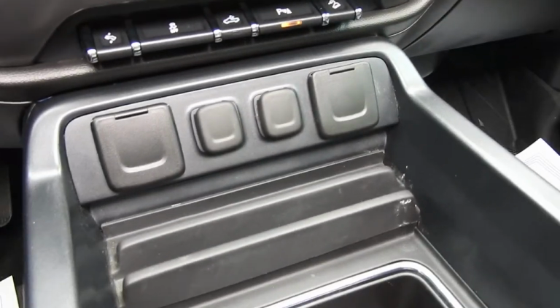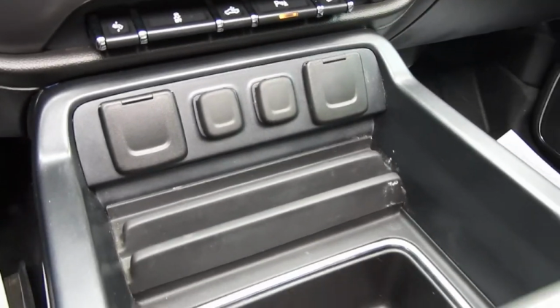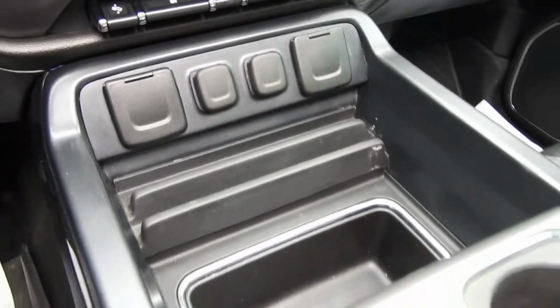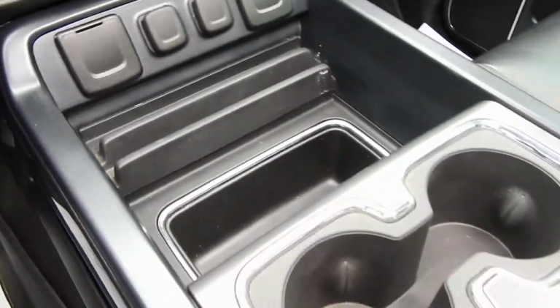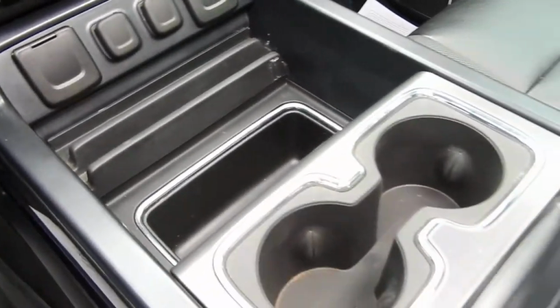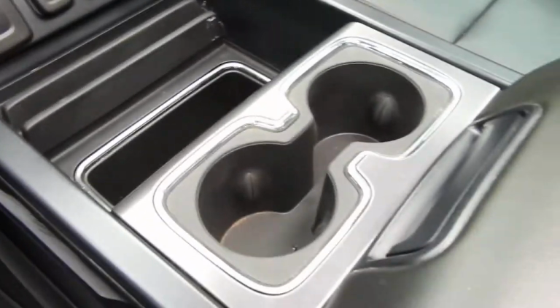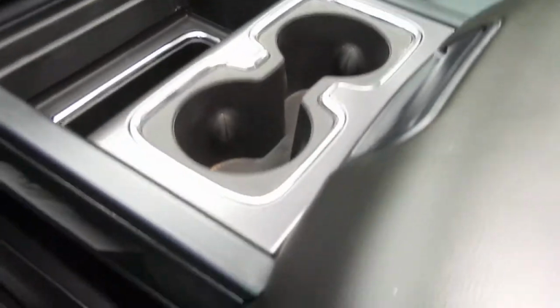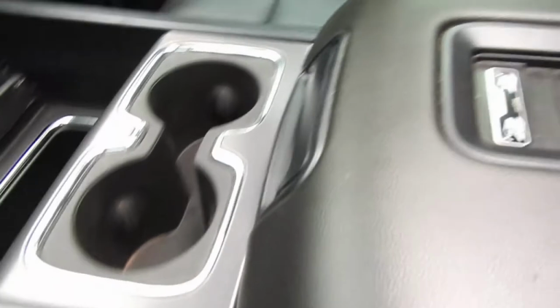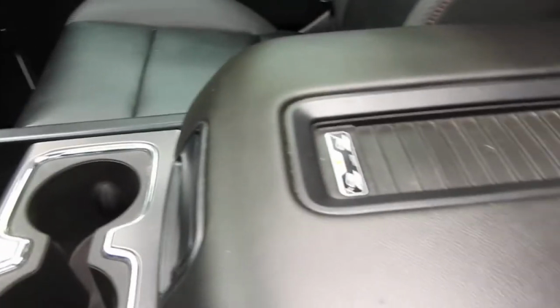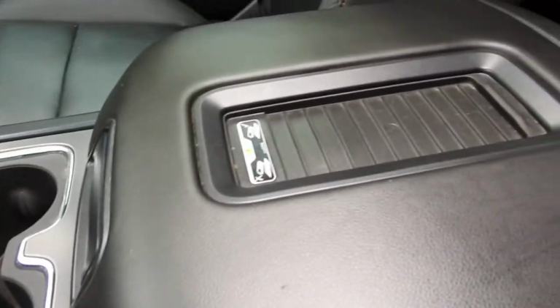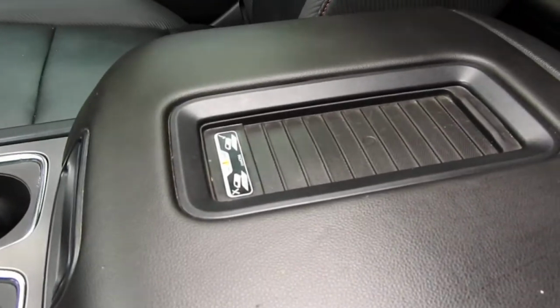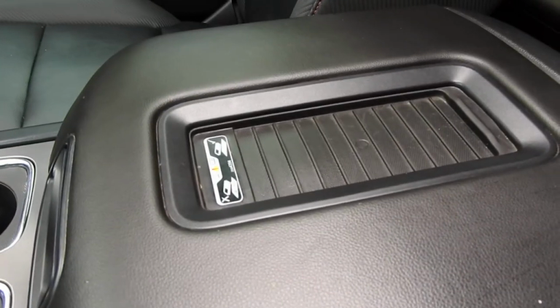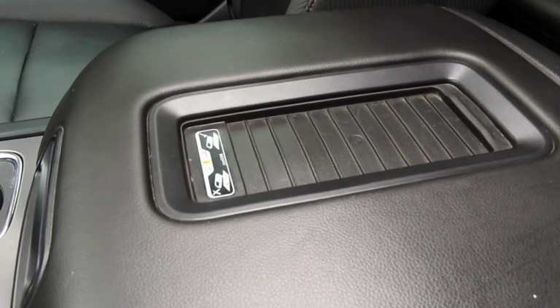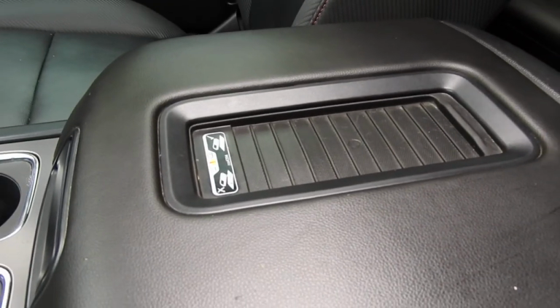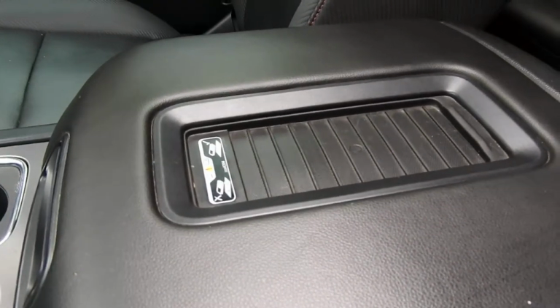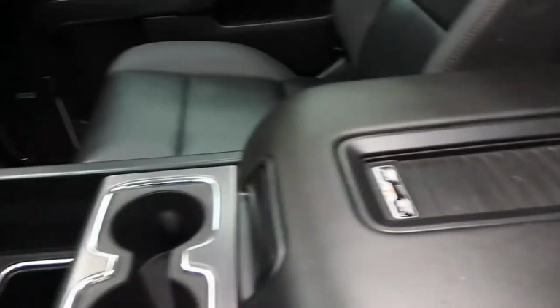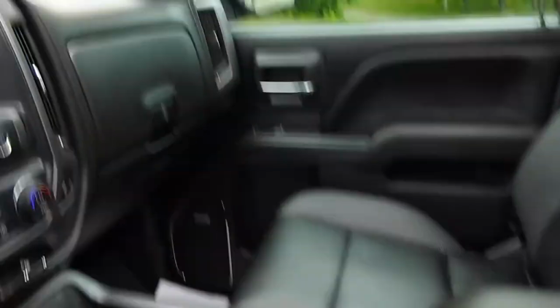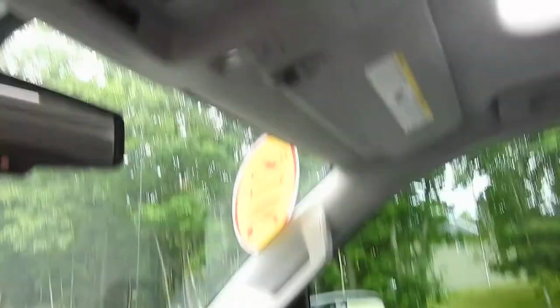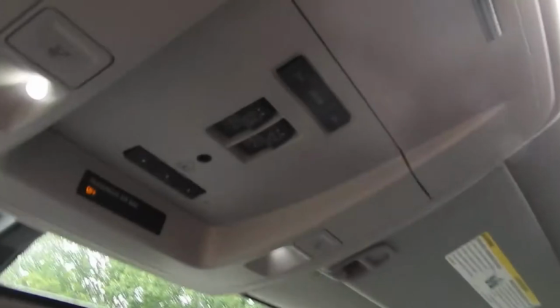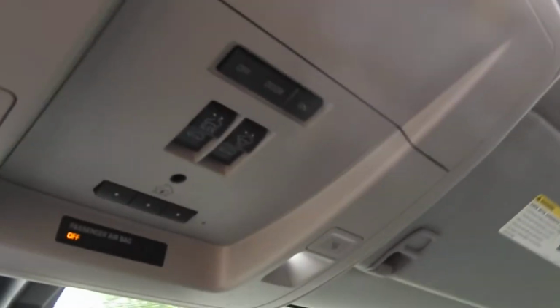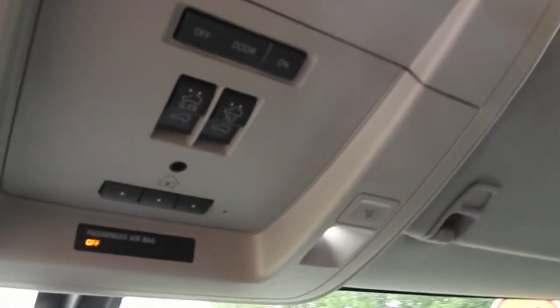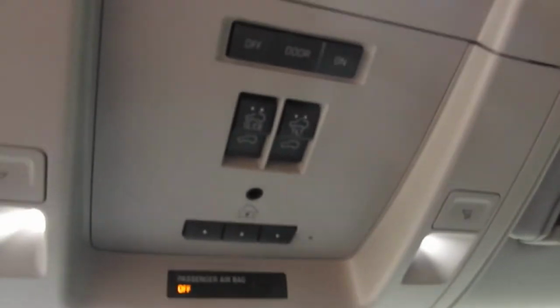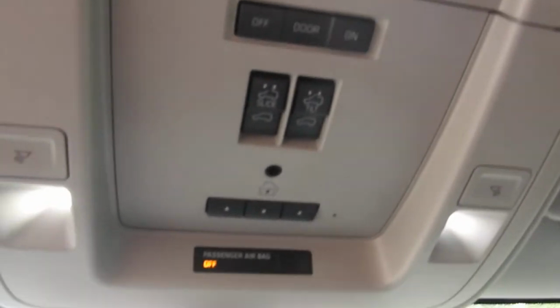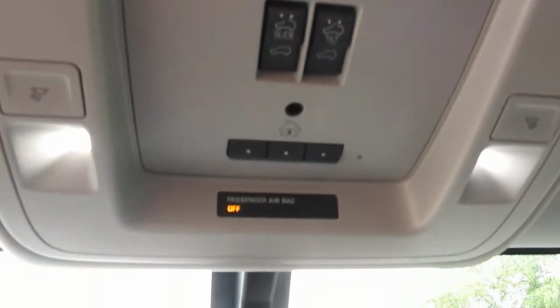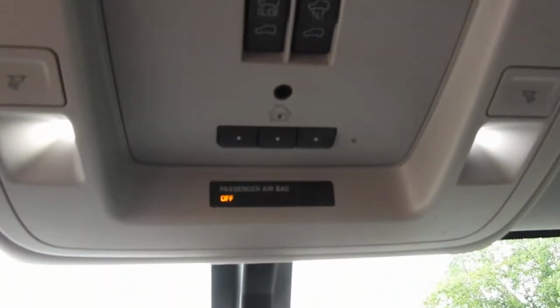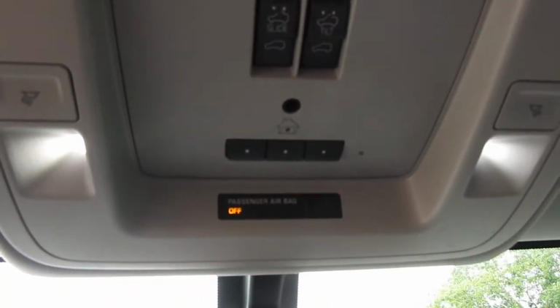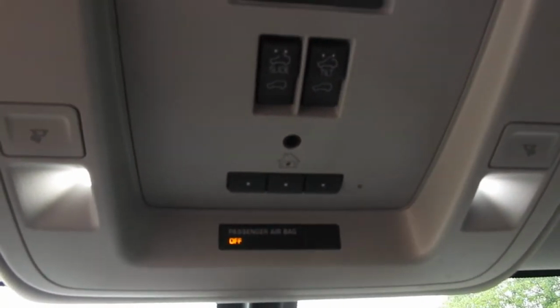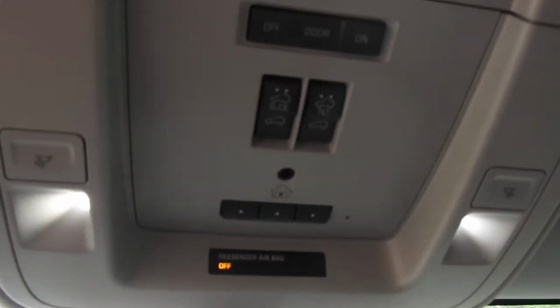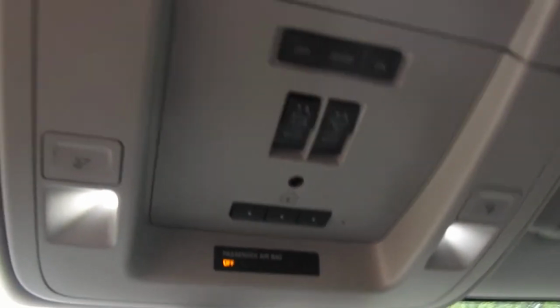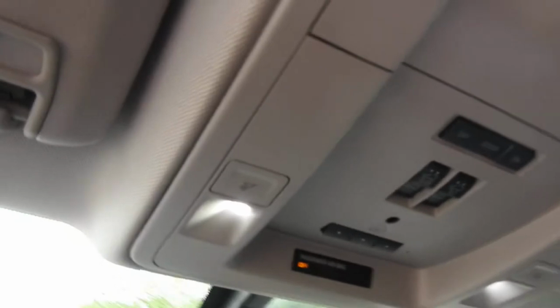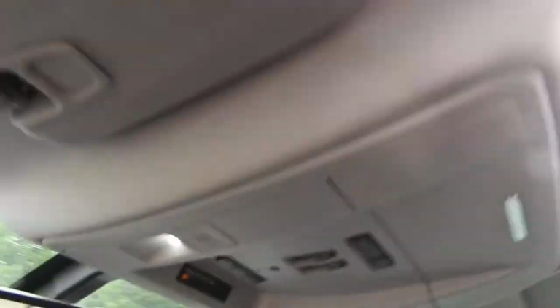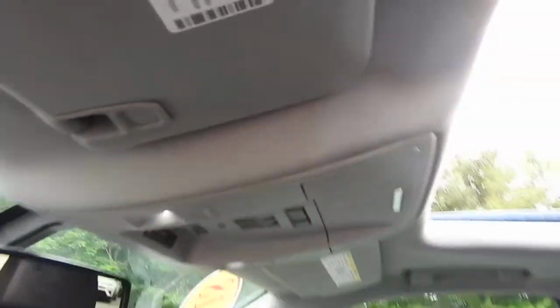Got a bunch of different charge ports in there, some storage space, cup holders, your center console. Got a bunch of storage space in there, got your wireless charger on top. Then moving up here, you do have your controls for your interior lighting, power sunroof, and you can actually pair up to three different garage door clickers to this truck.